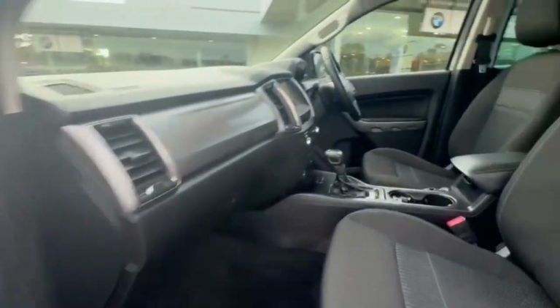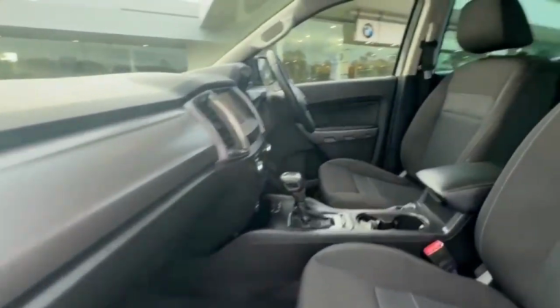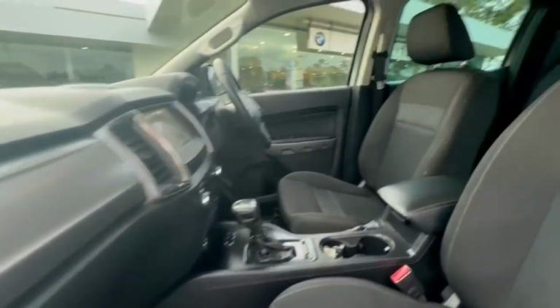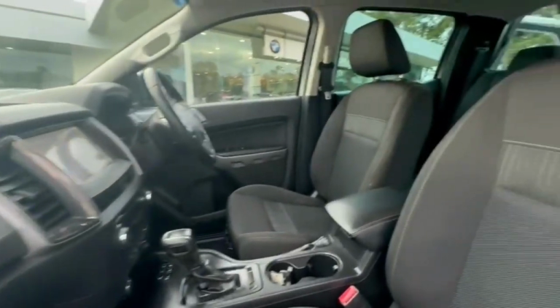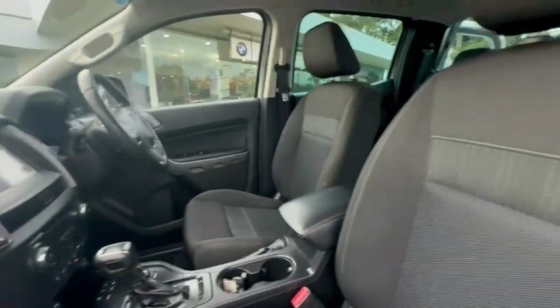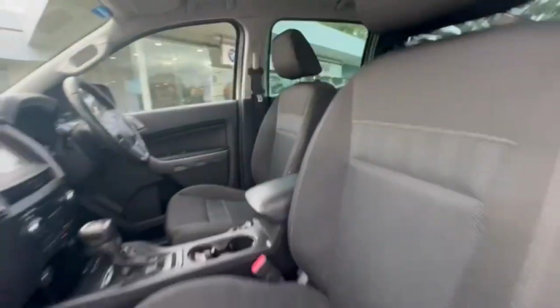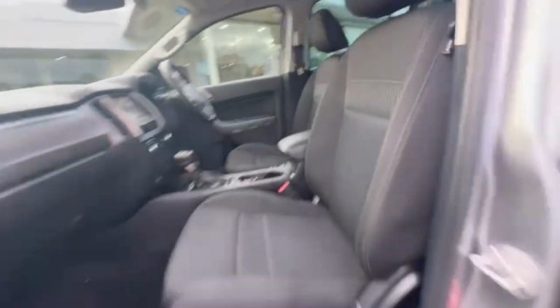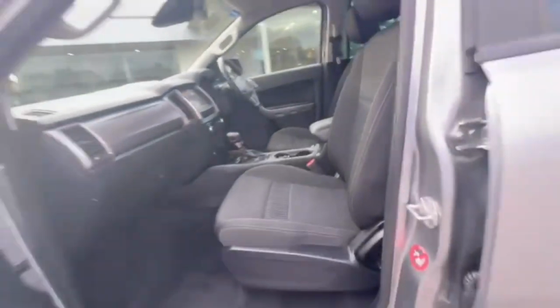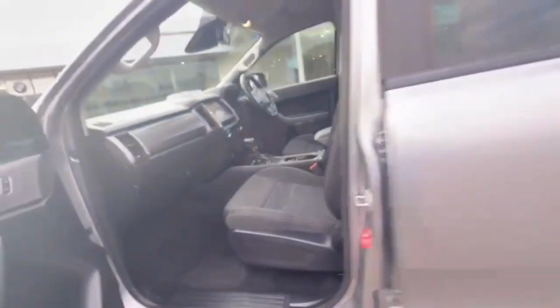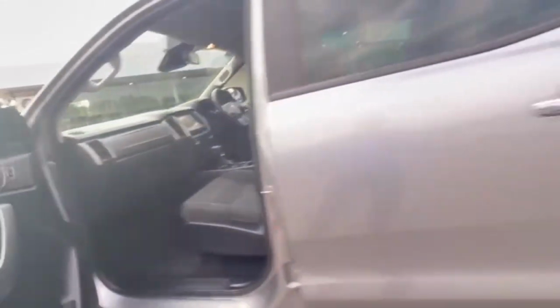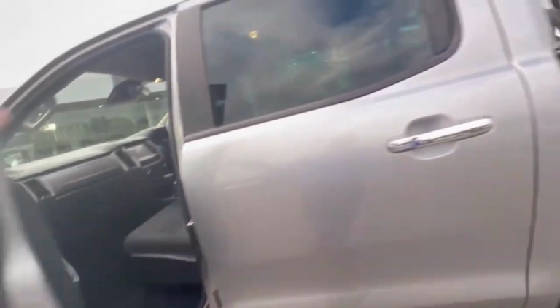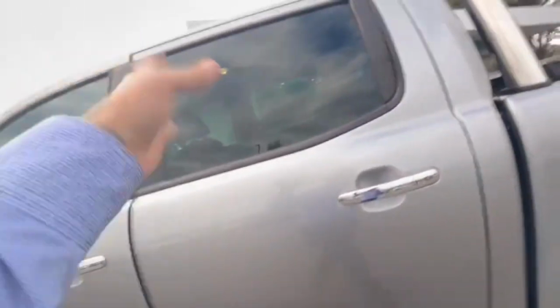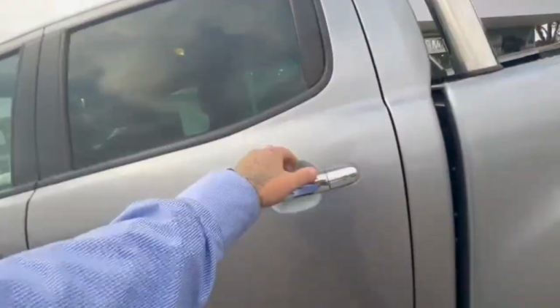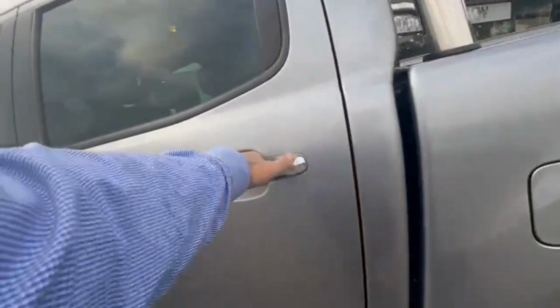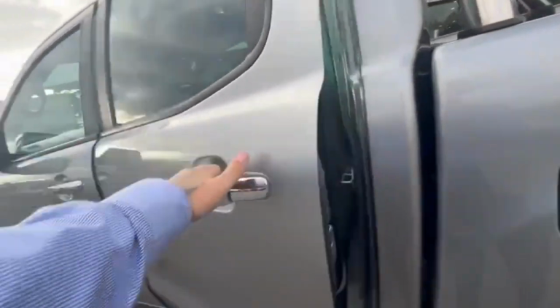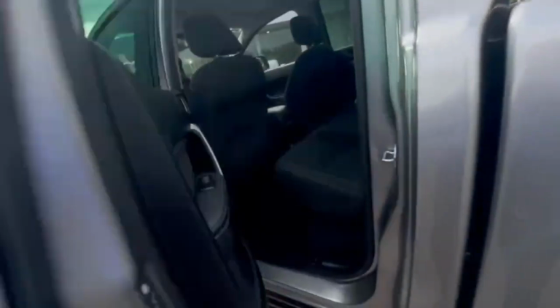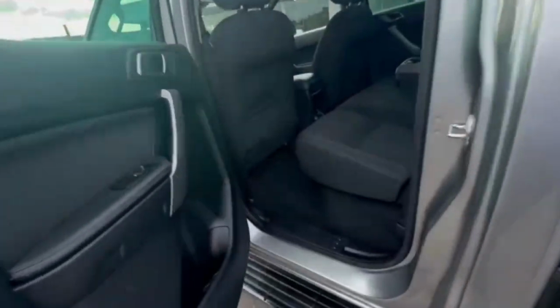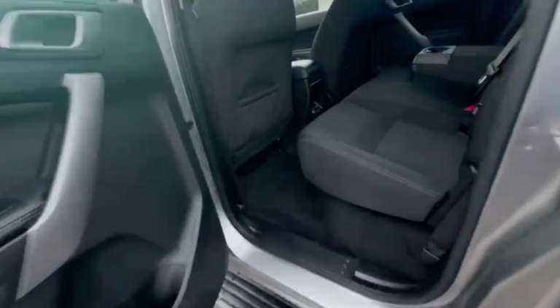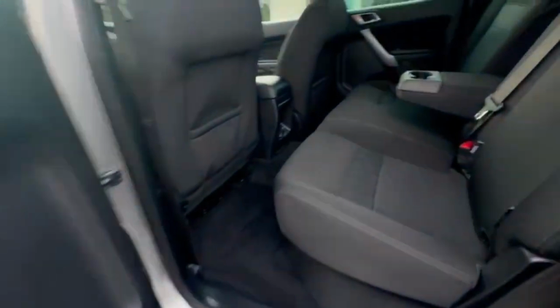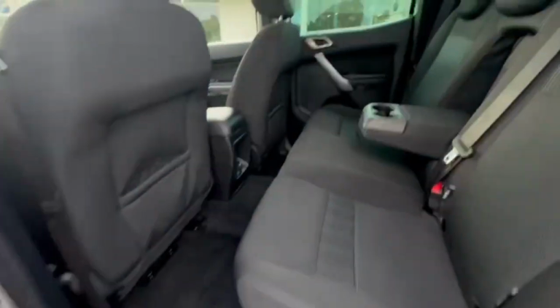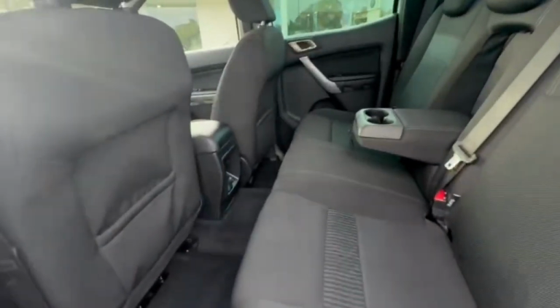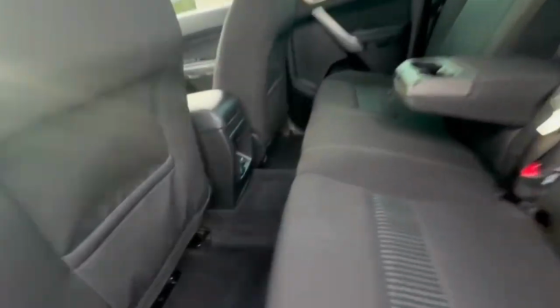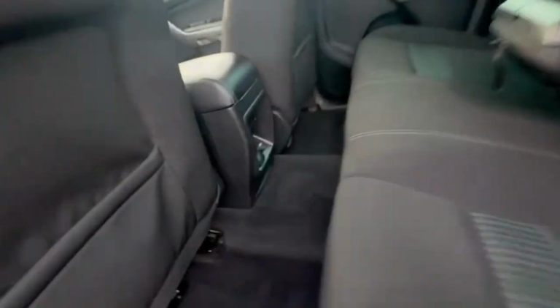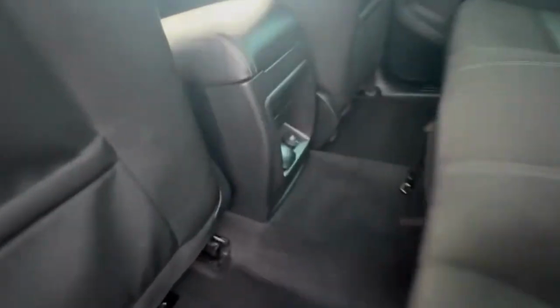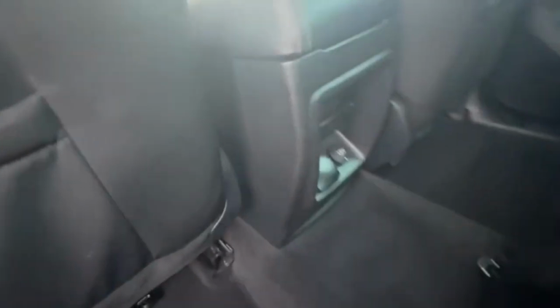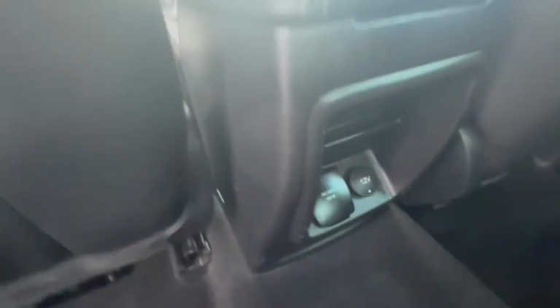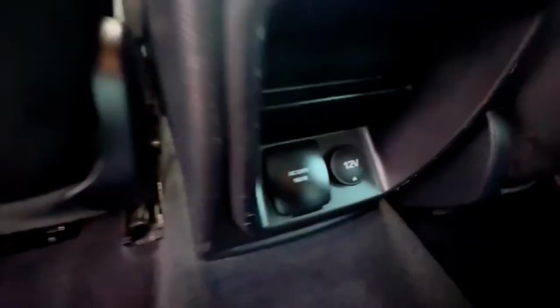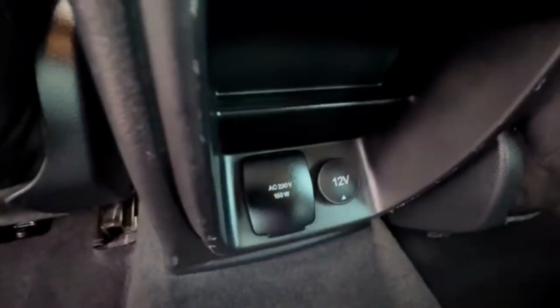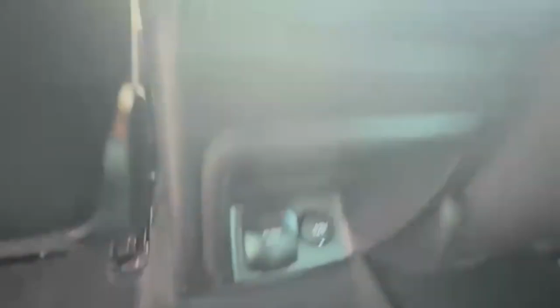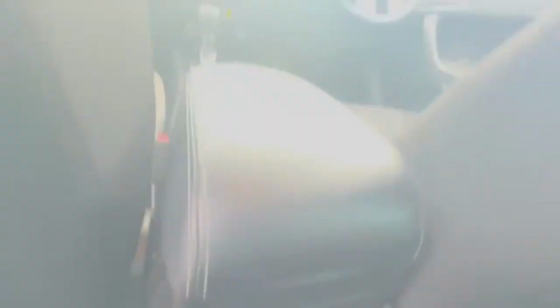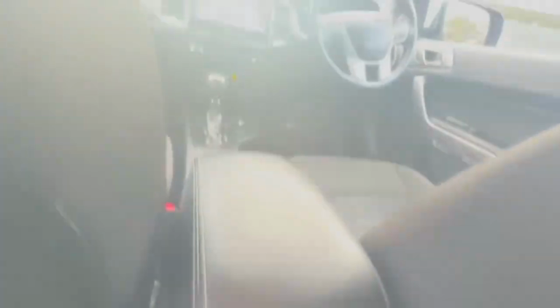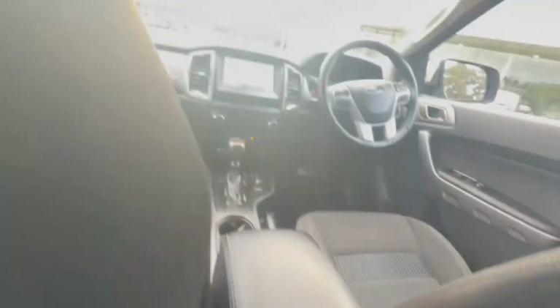The interior is in really good condition. It does have tinted windows also, and plenty of room in the back here, of course, with your power sockets.